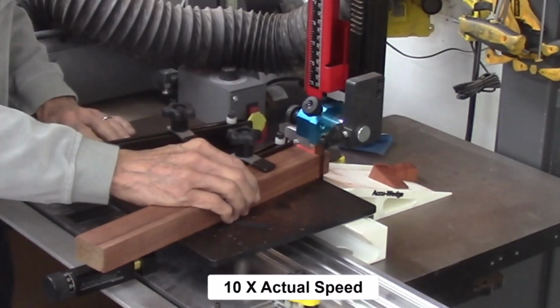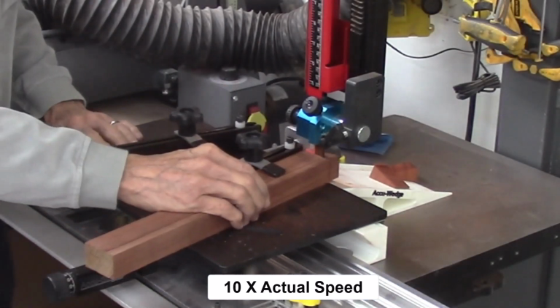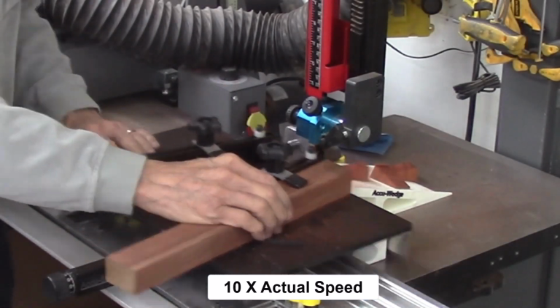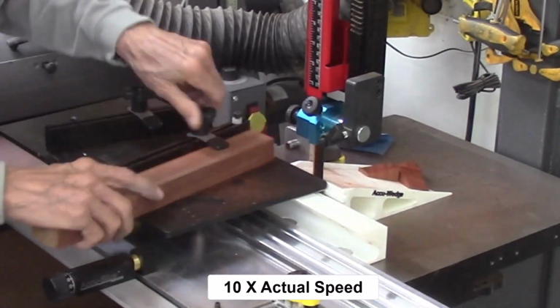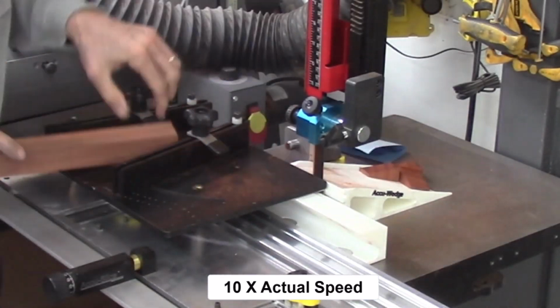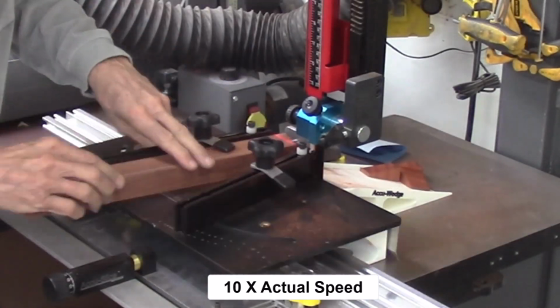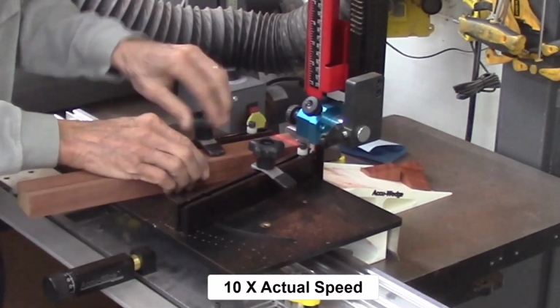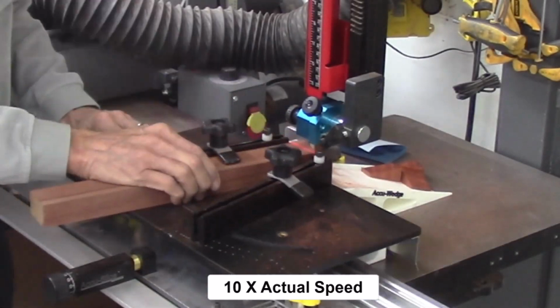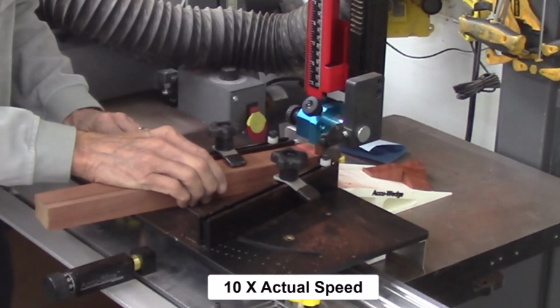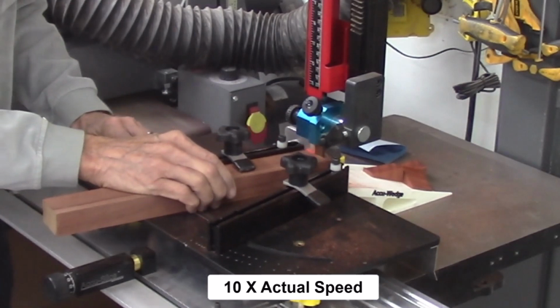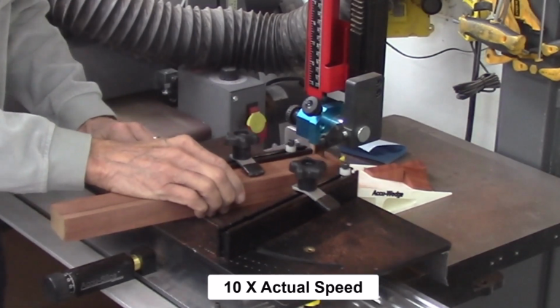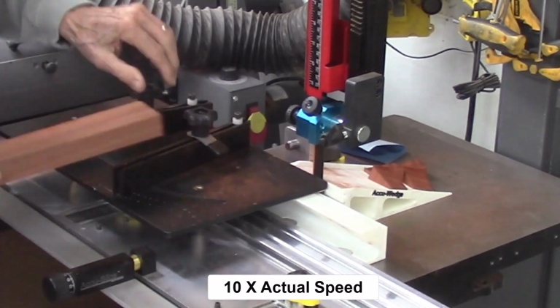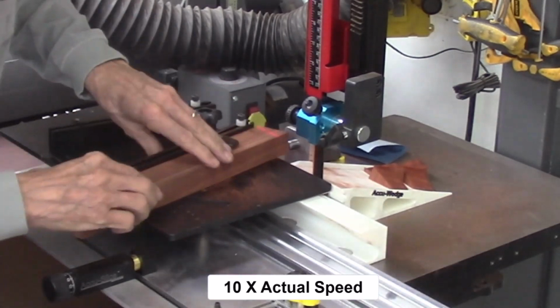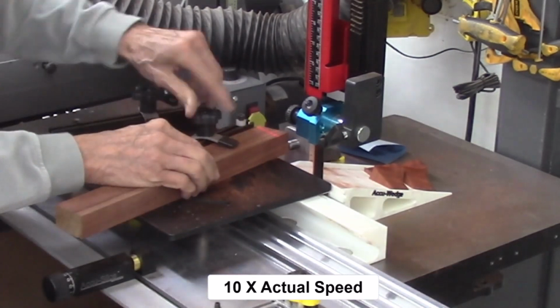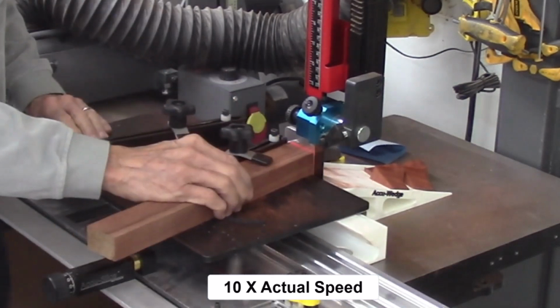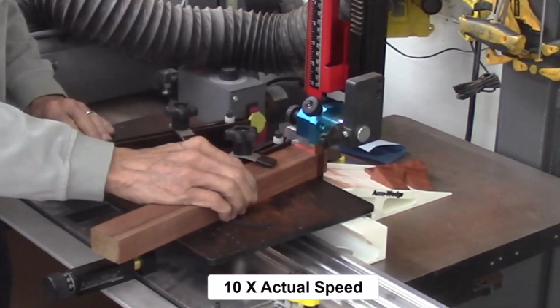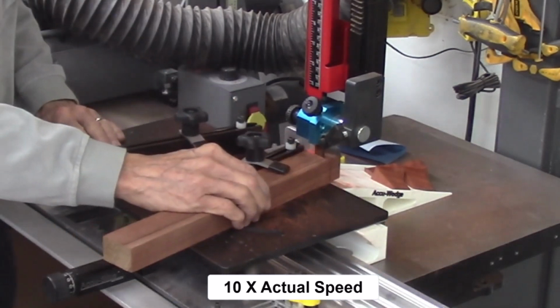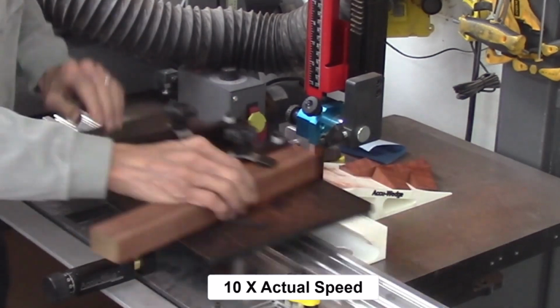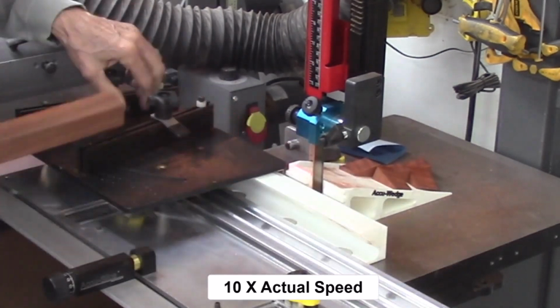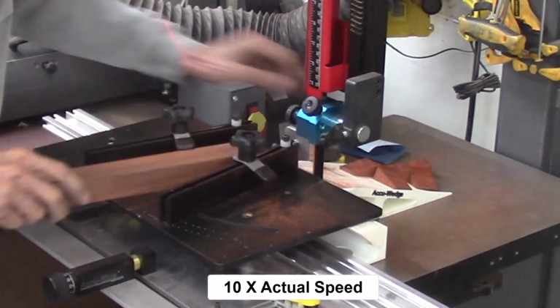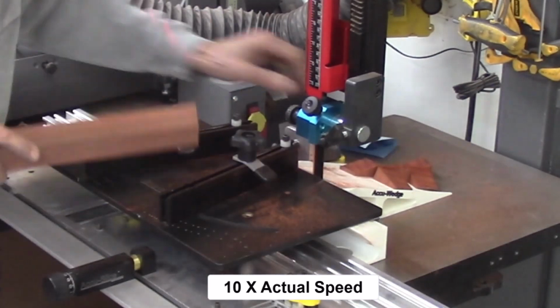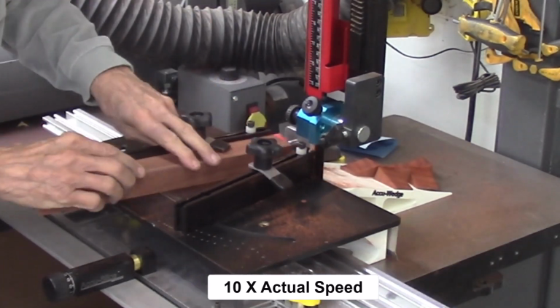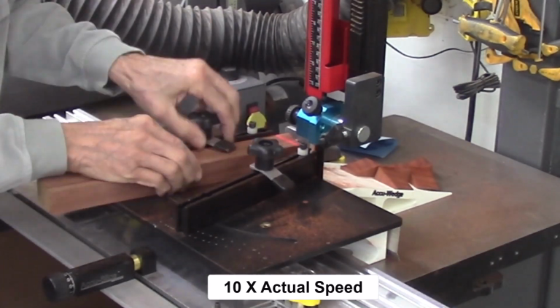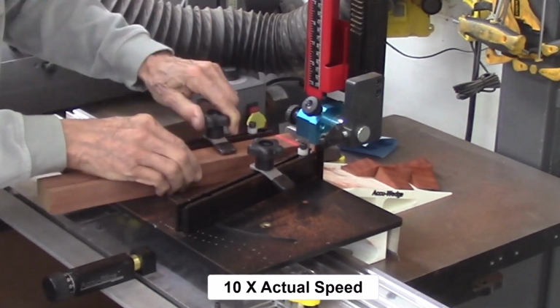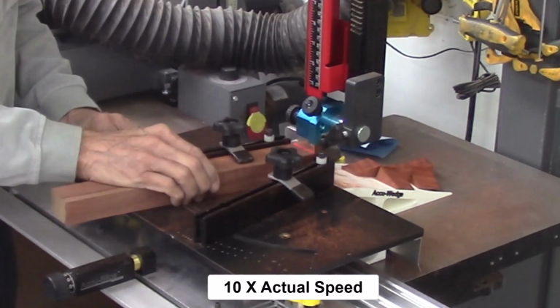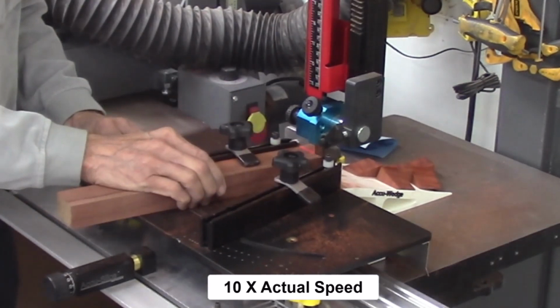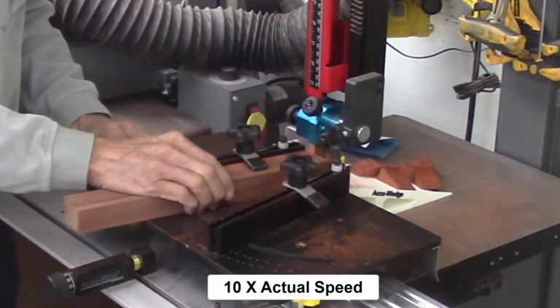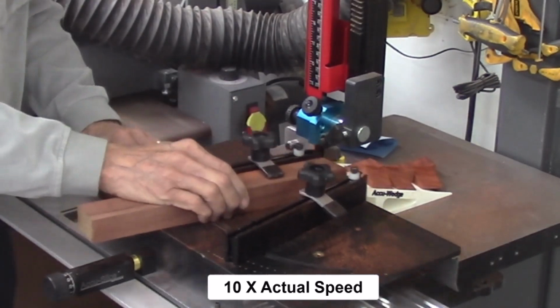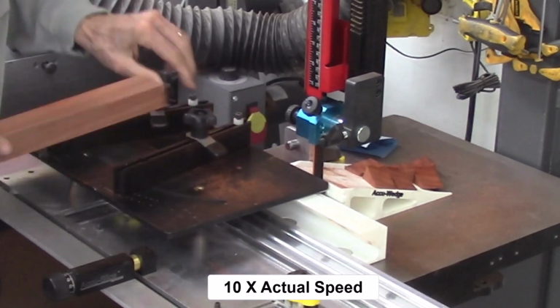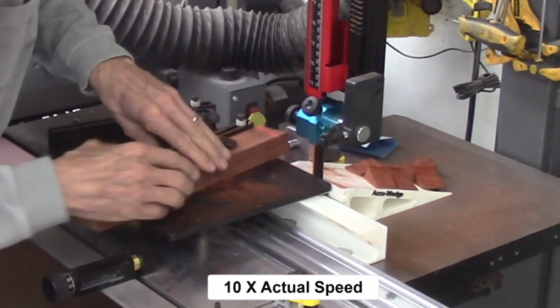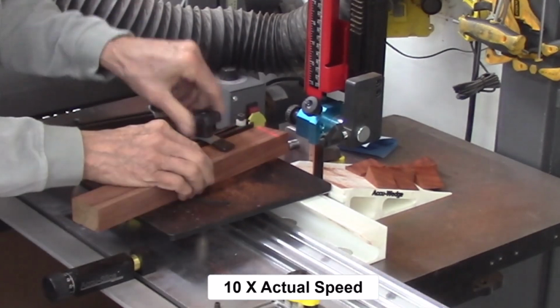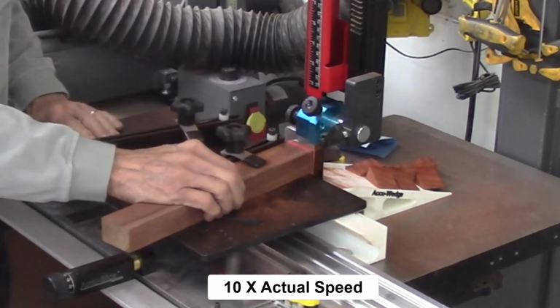Here I'm showing the video at ten times the actual cutting speed, just for viewing purposes so you don't have to watch all the wedge cutting in real time.